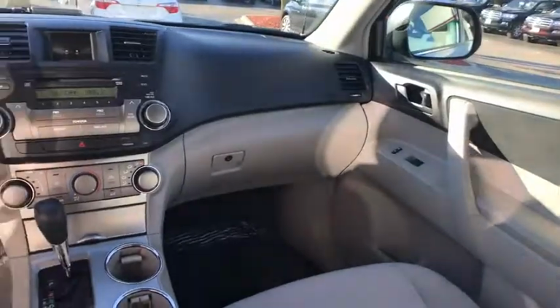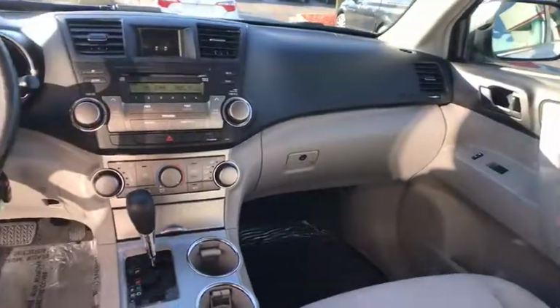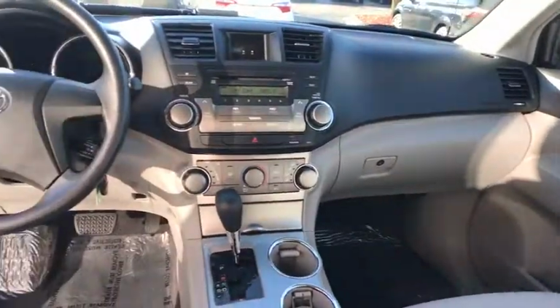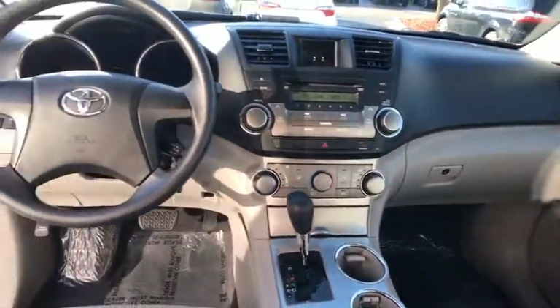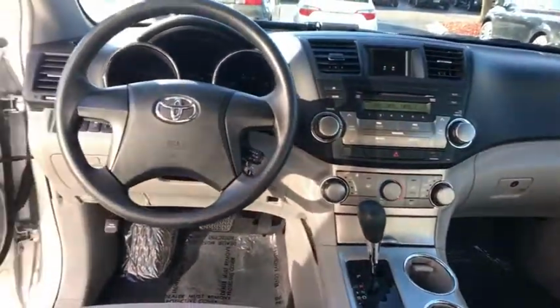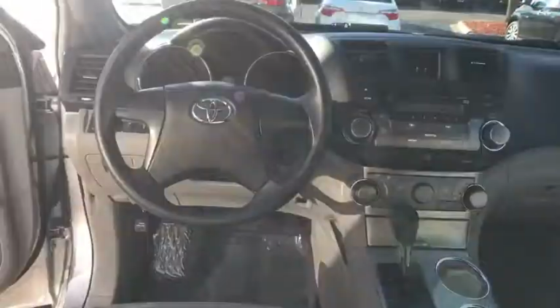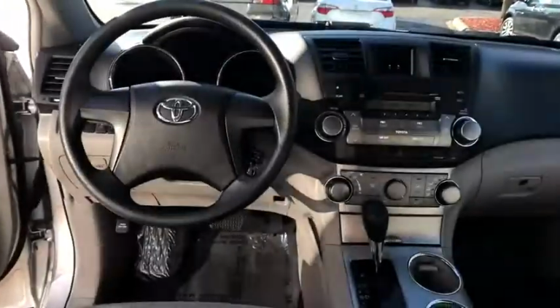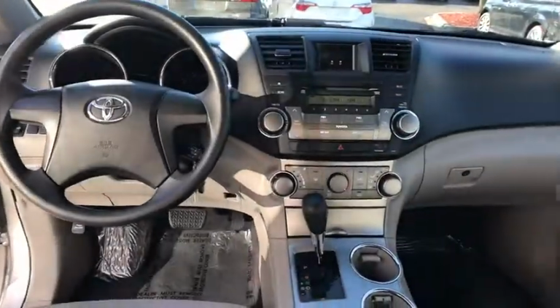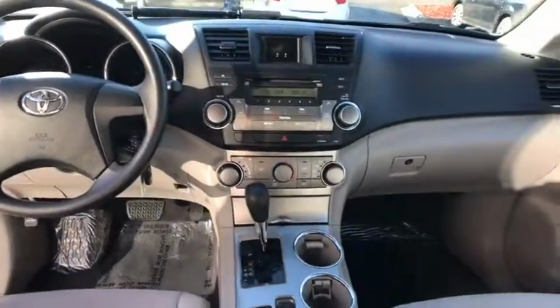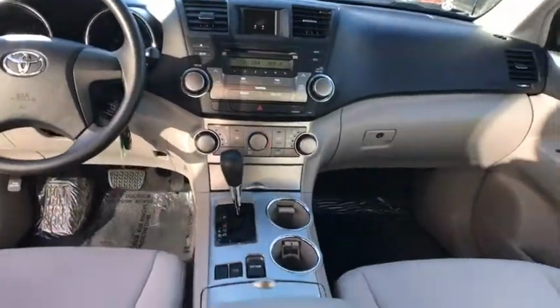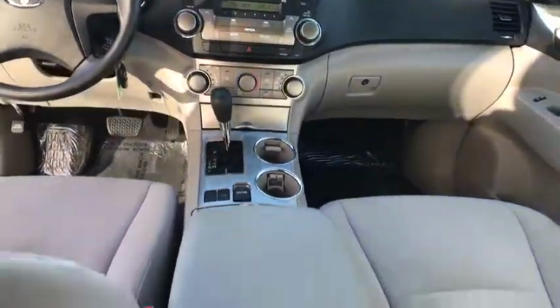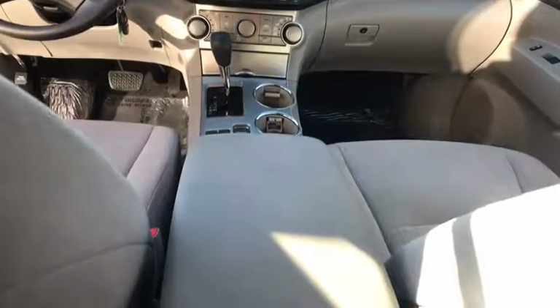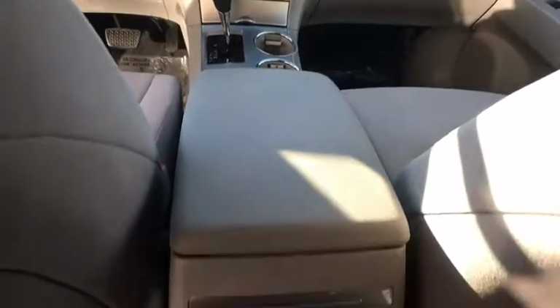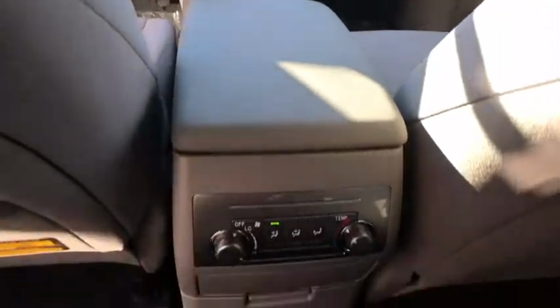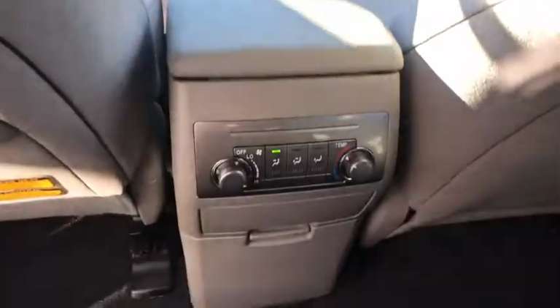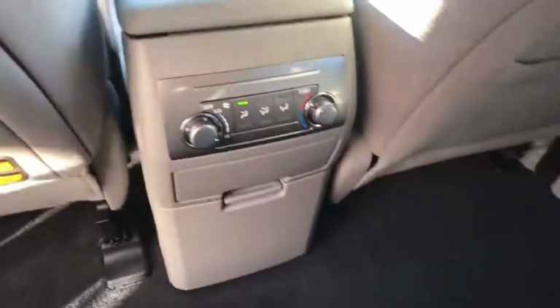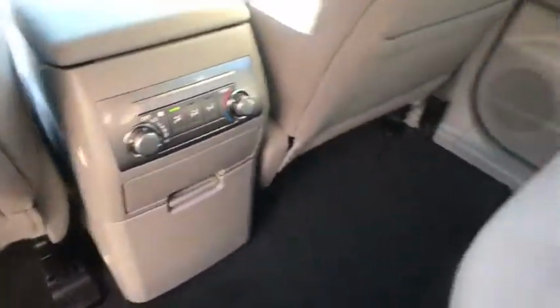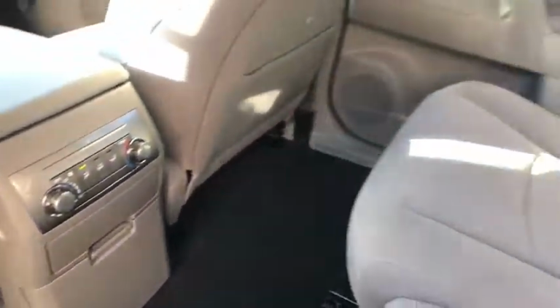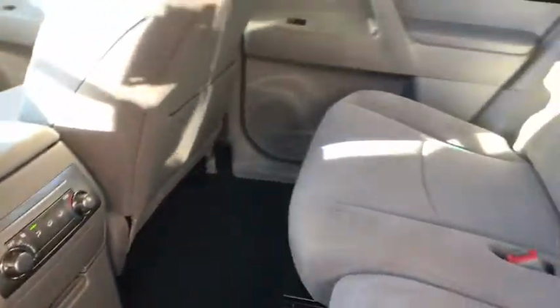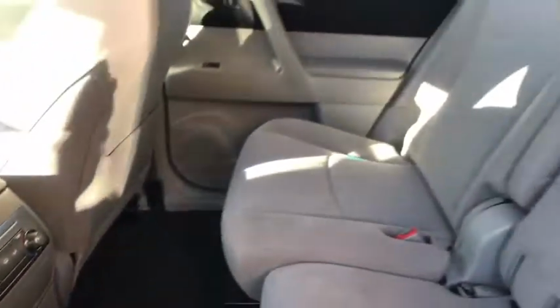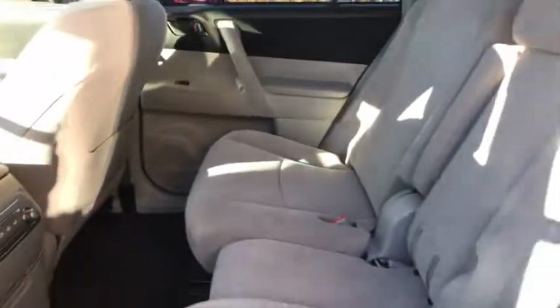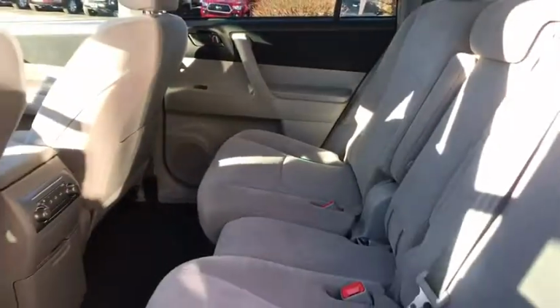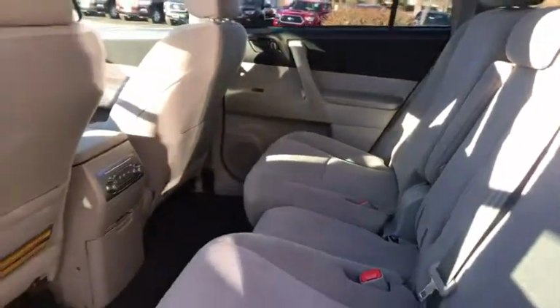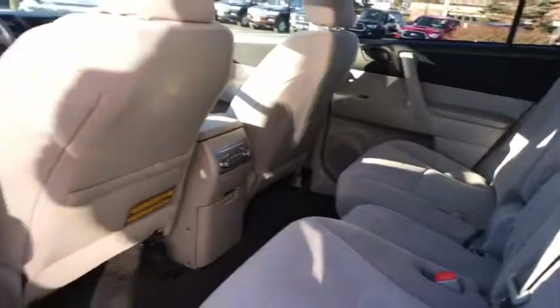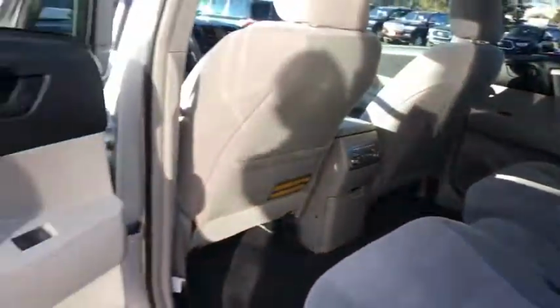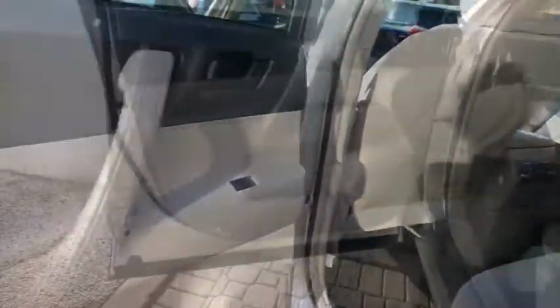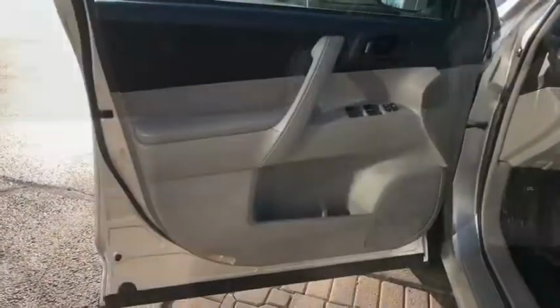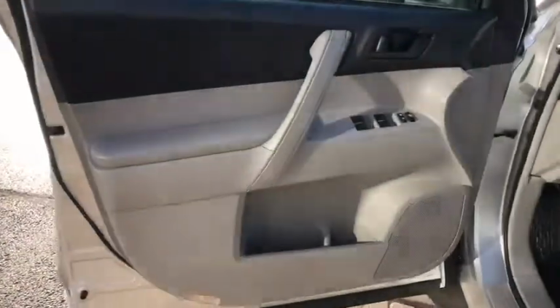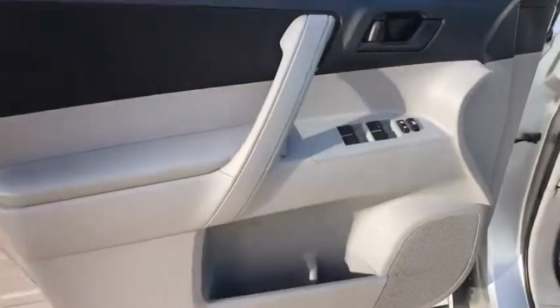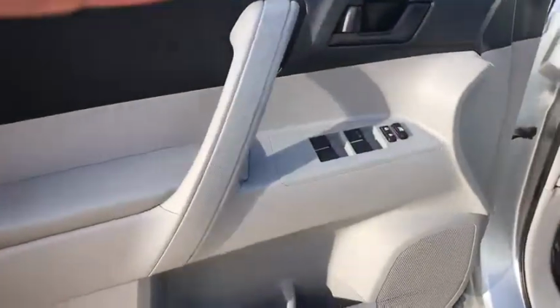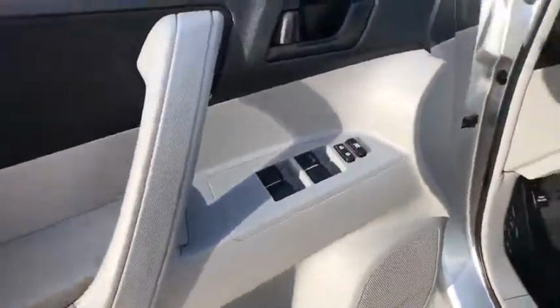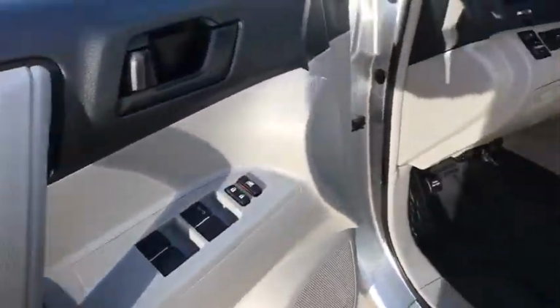This vehicle has less than 55,000 miles. Here are some of this vehicle's great options: traction control, stability control, anti-lock braking system, keyless entry, dual airbags, adjustable steering wheel, power steering.